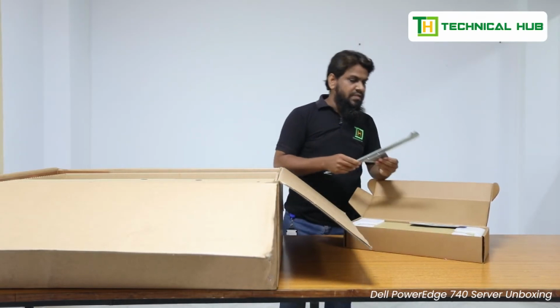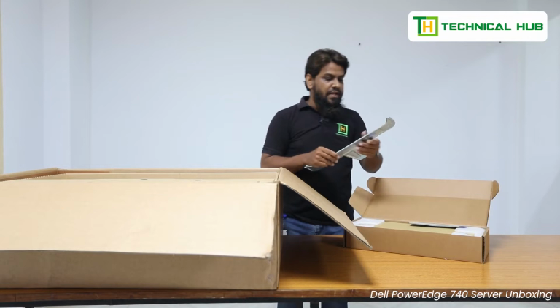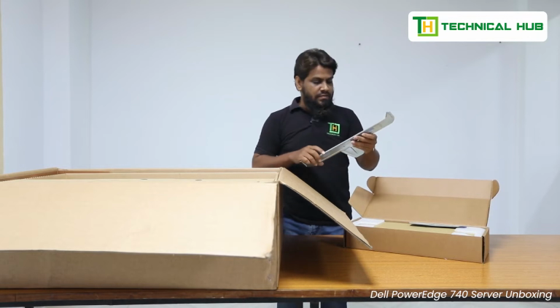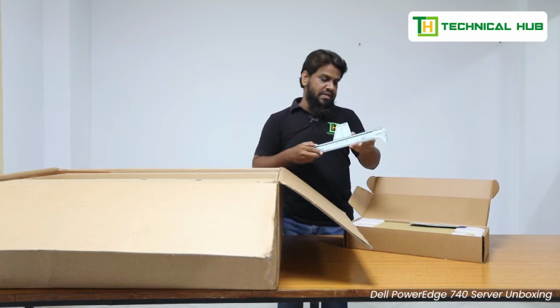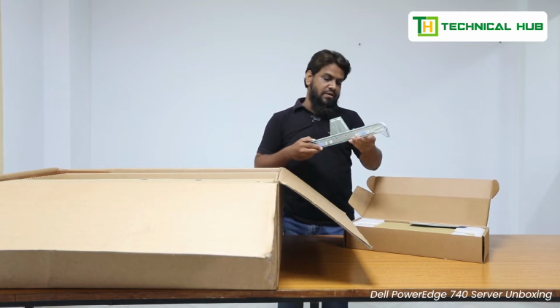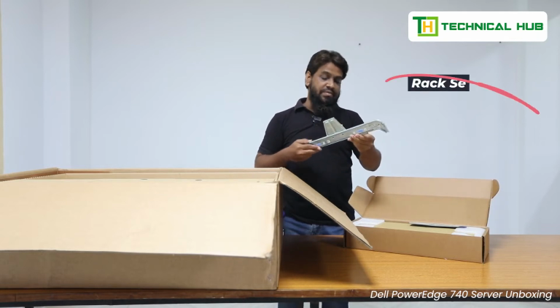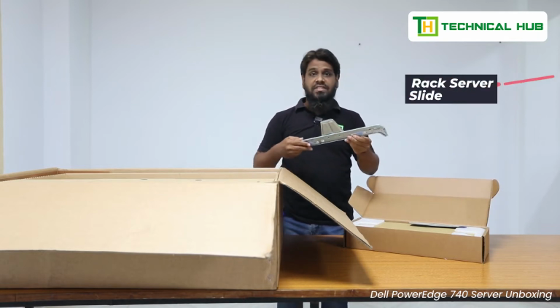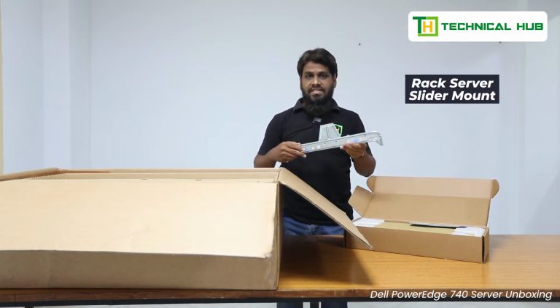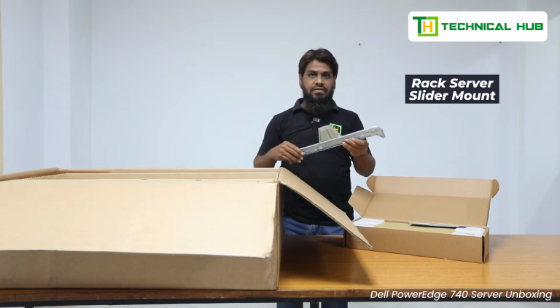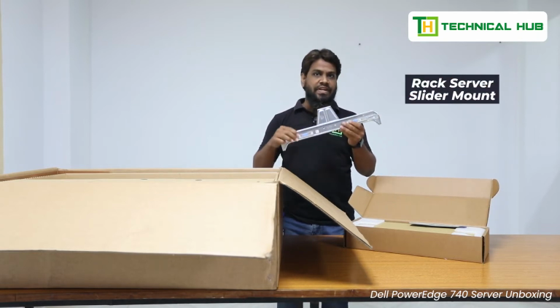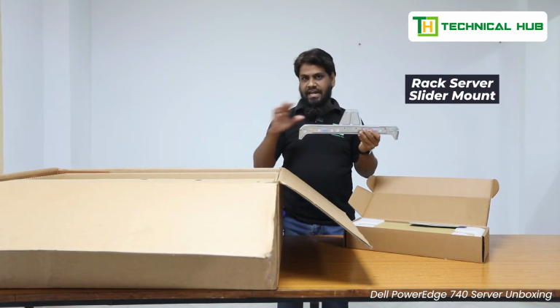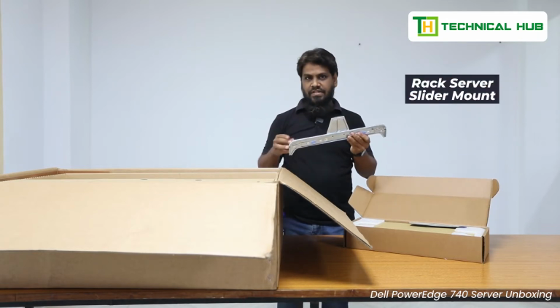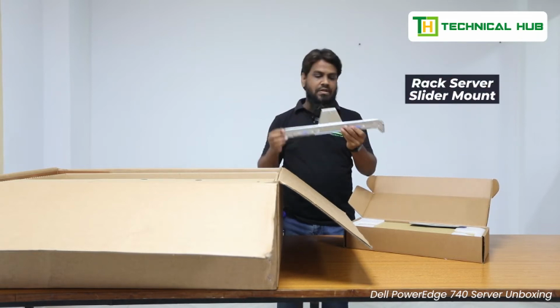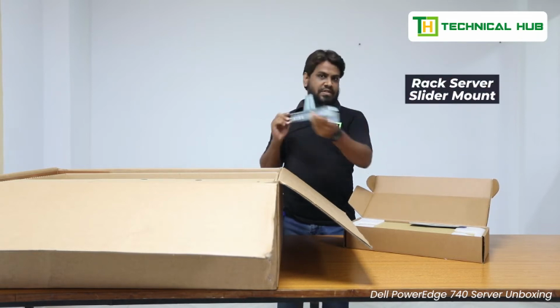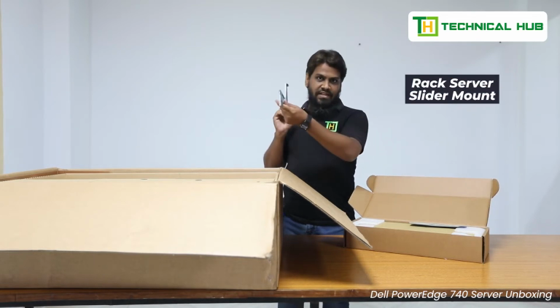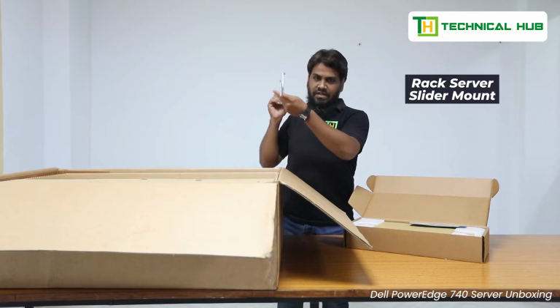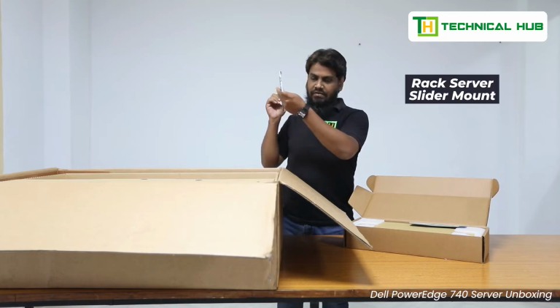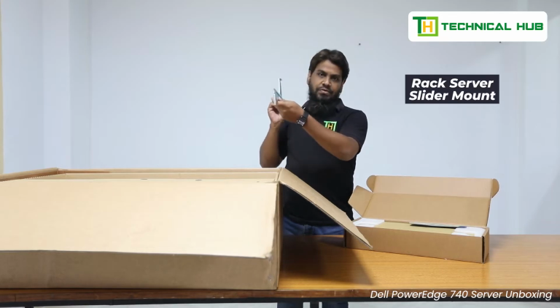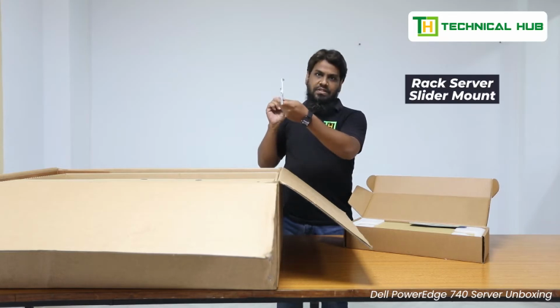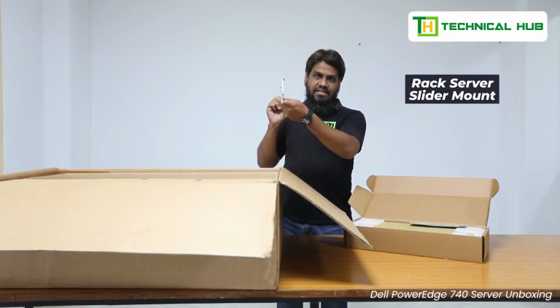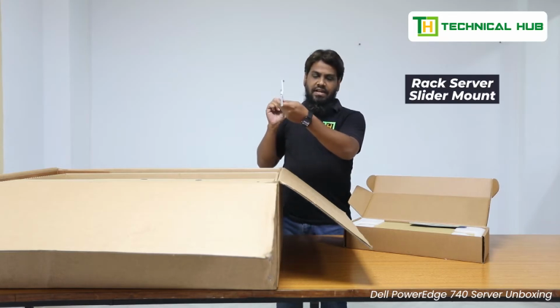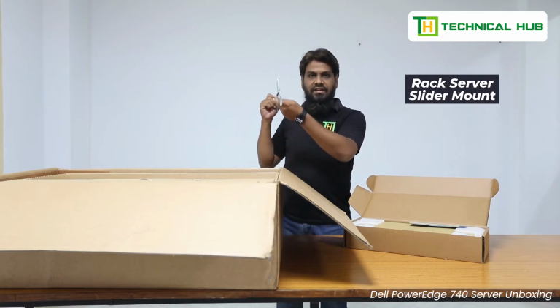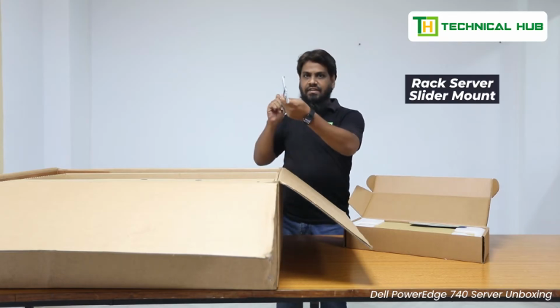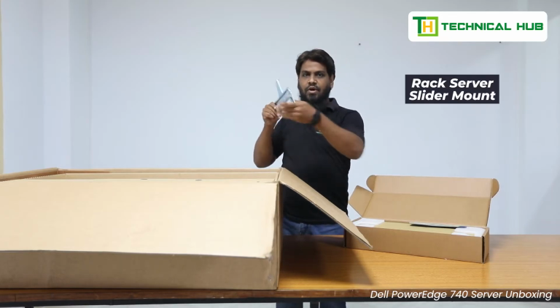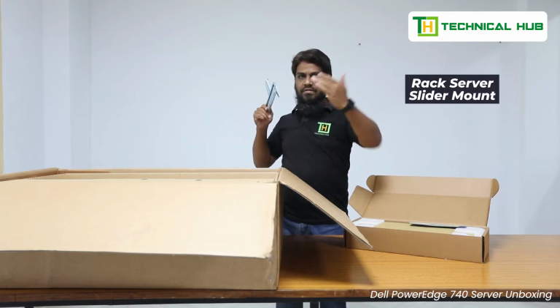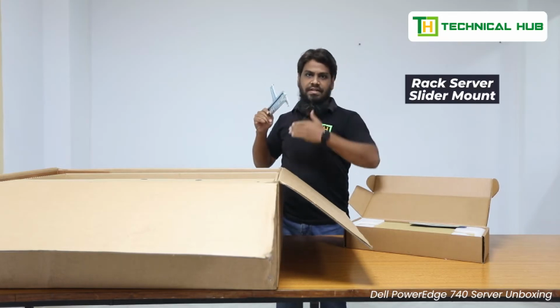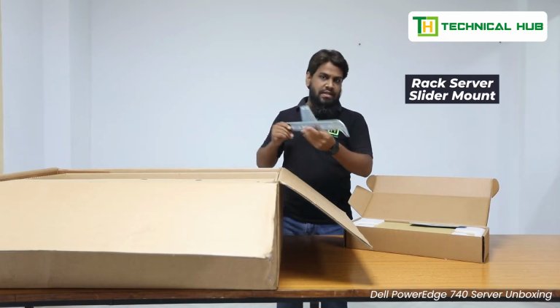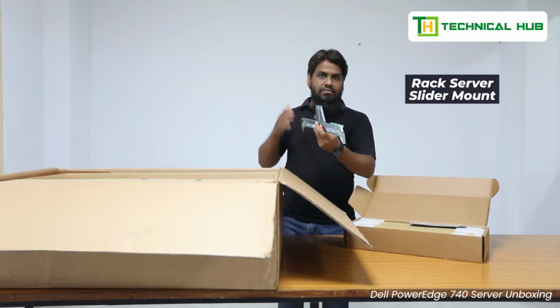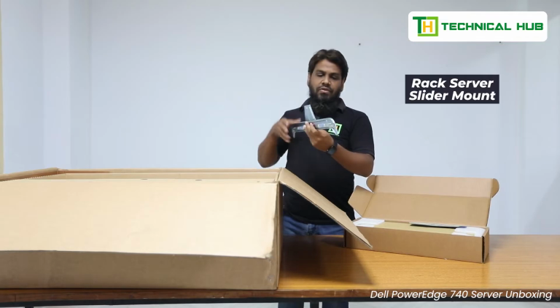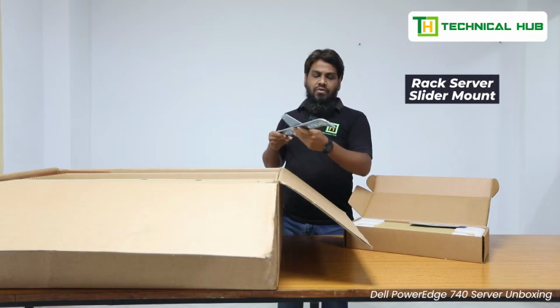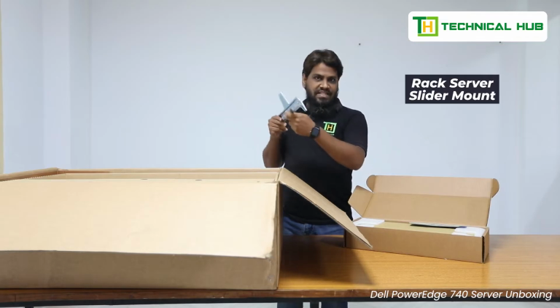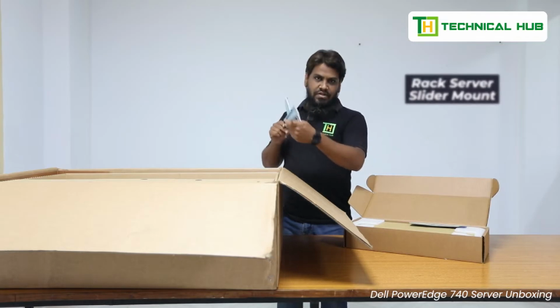It's a rail. Because it's a rack server, we need a sliding mechanism for this one. It's a rail which will fit into the rack and then it will slide from the outside to the inside. We will call it a slider also.